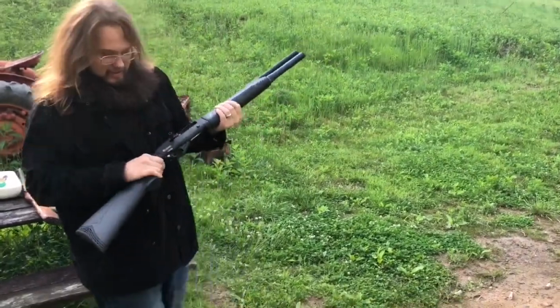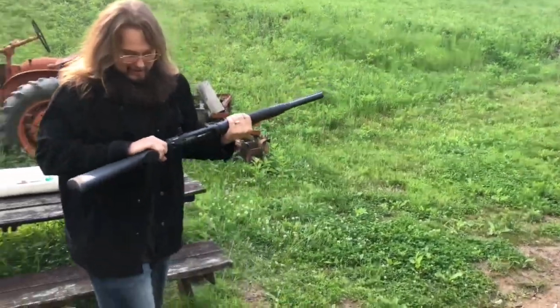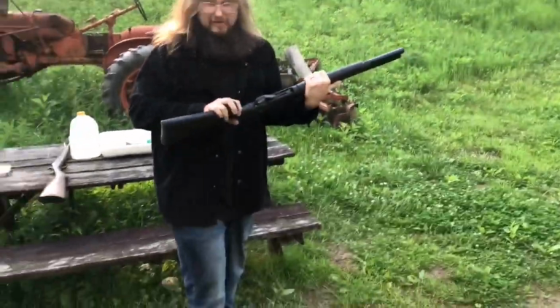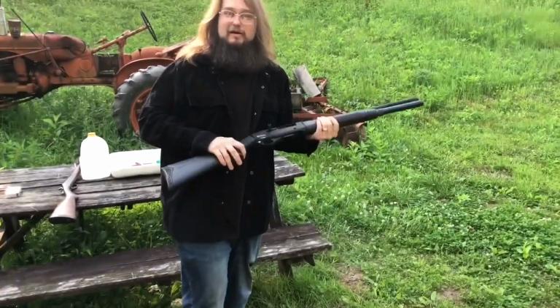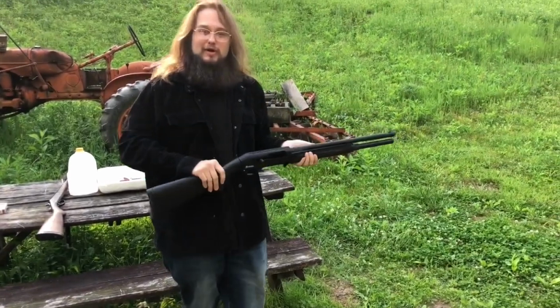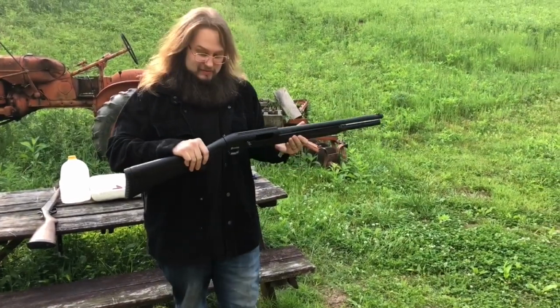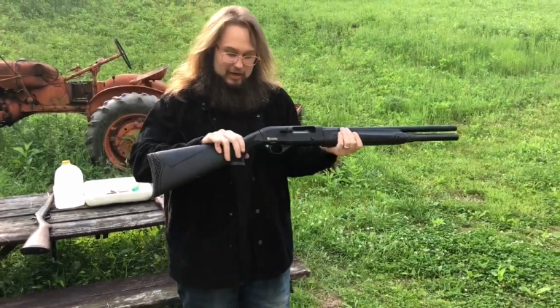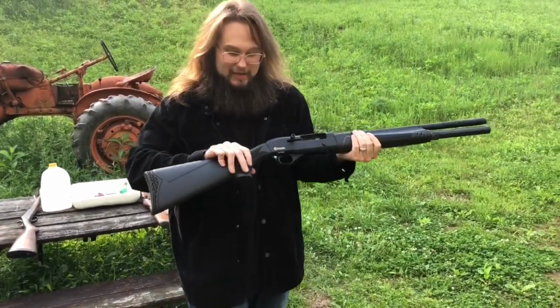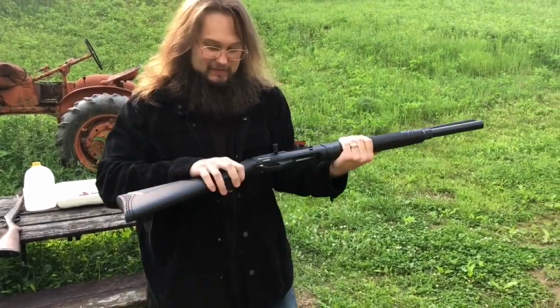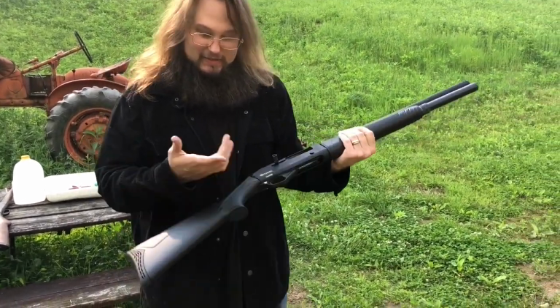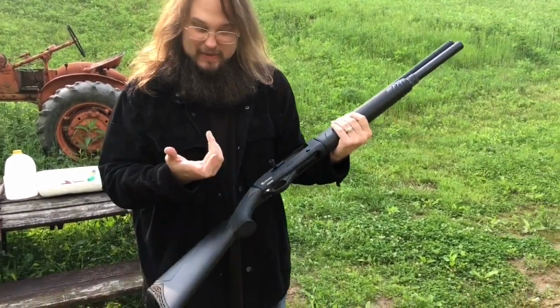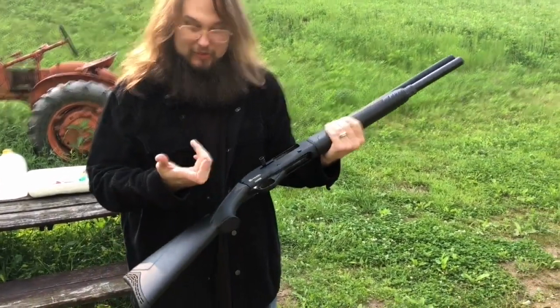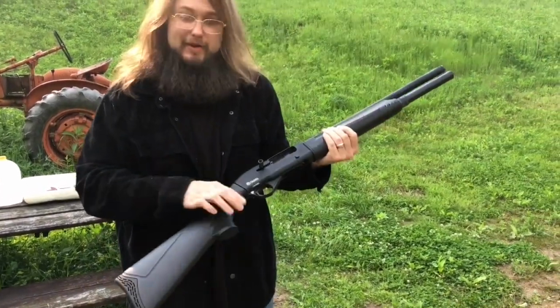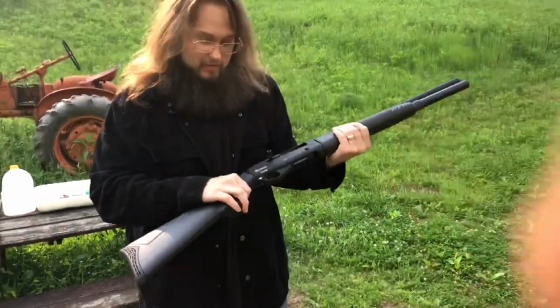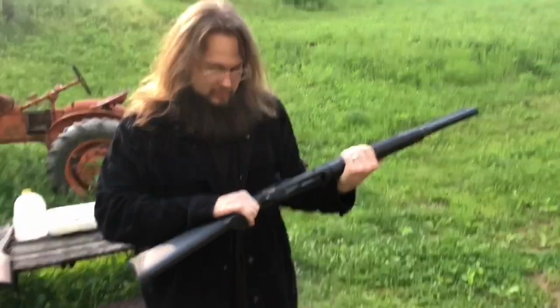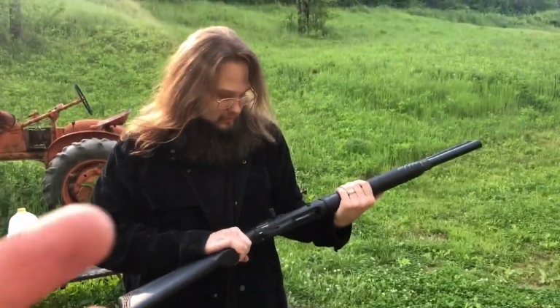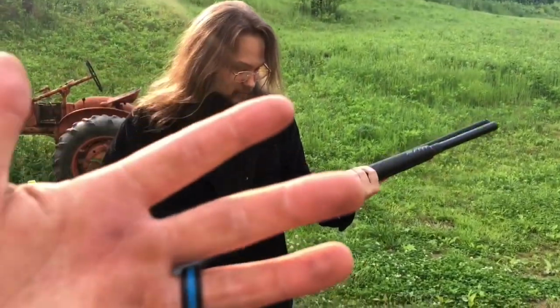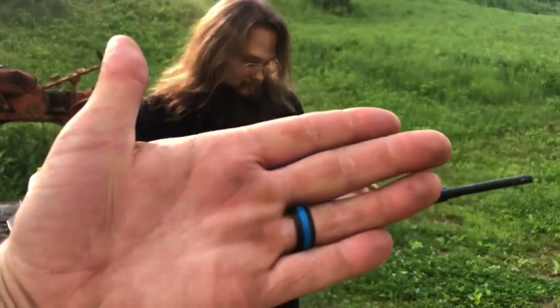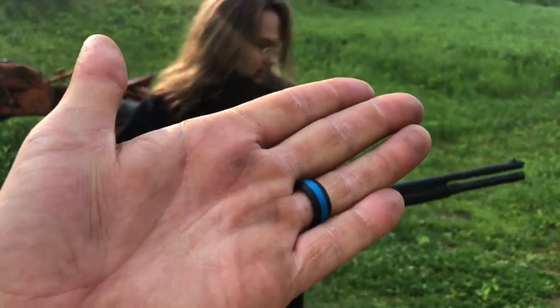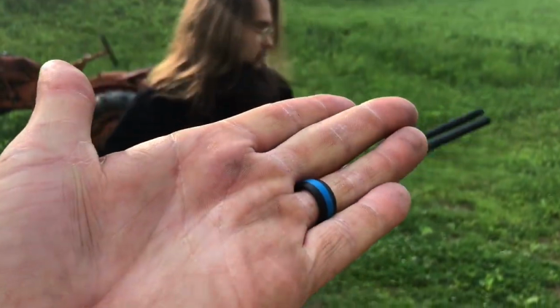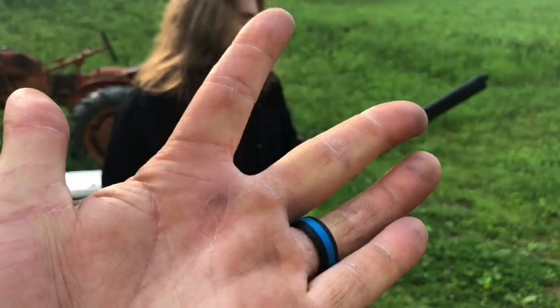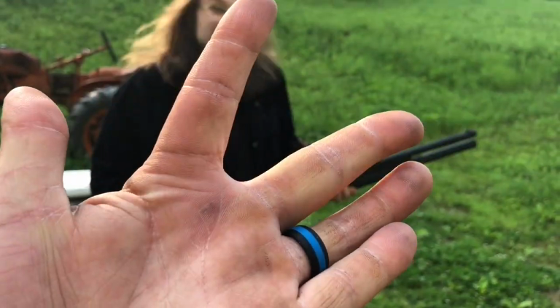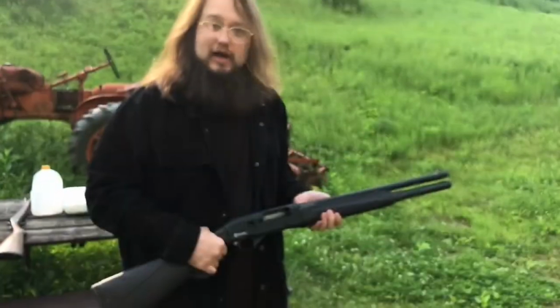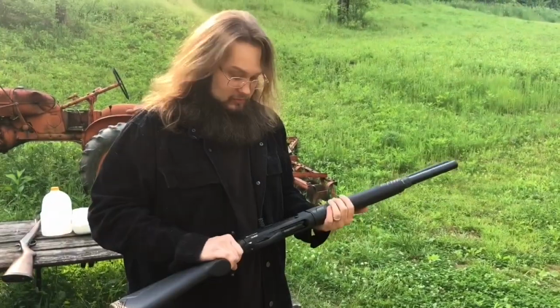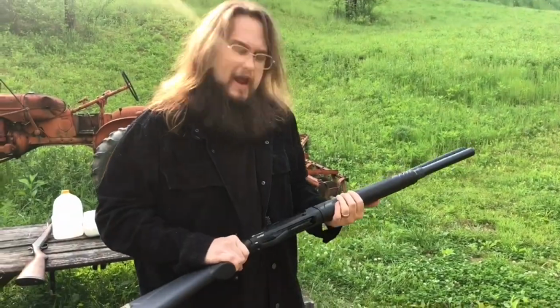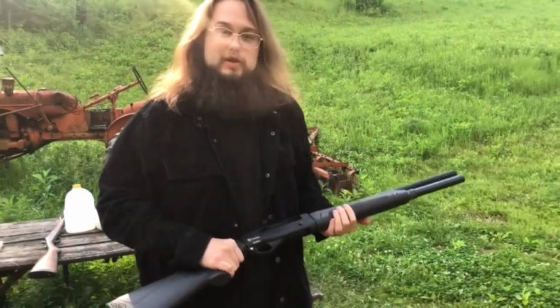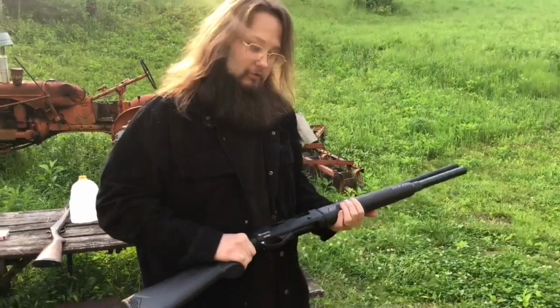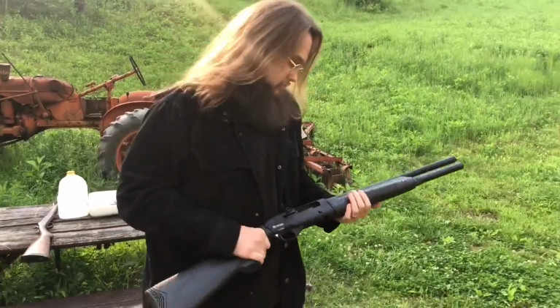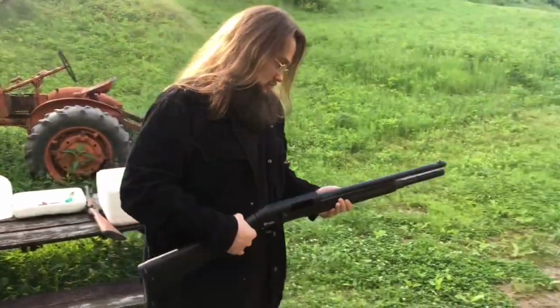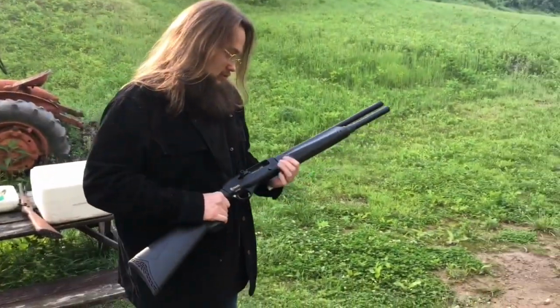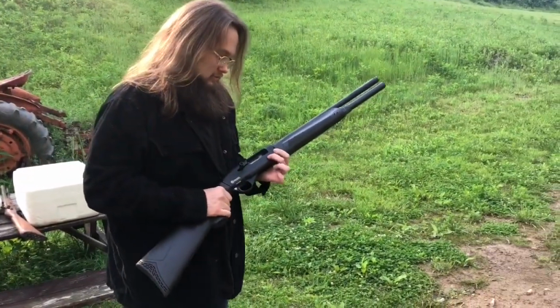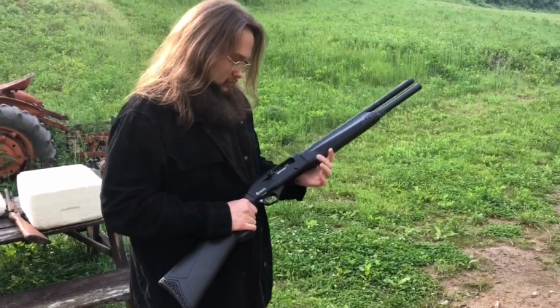Yeah, I don't think we should fire any more out of this with the stock like that — it's risking a serious finger pinch. It runs great guys, great shotgun — I'd take that thing to battle right now.